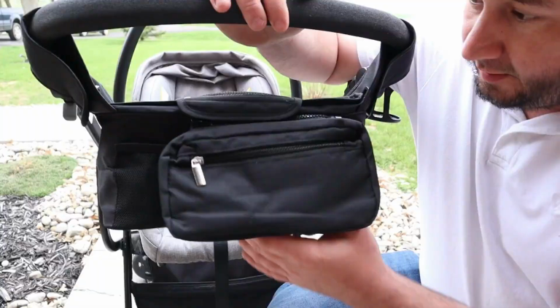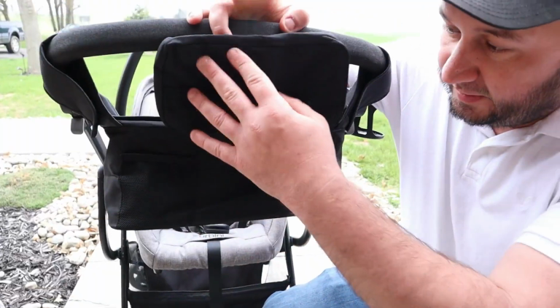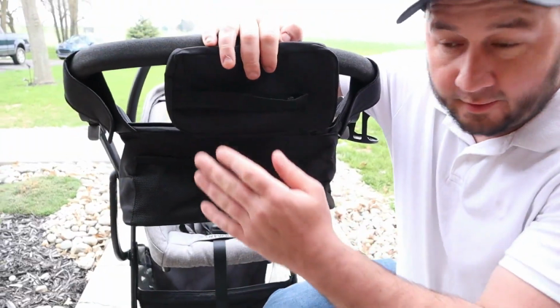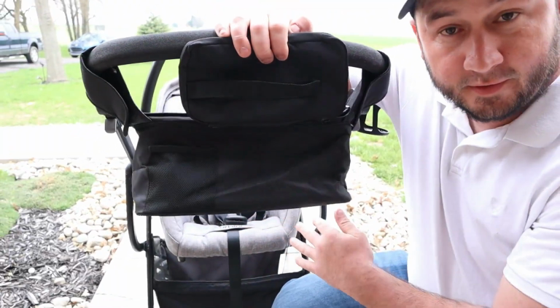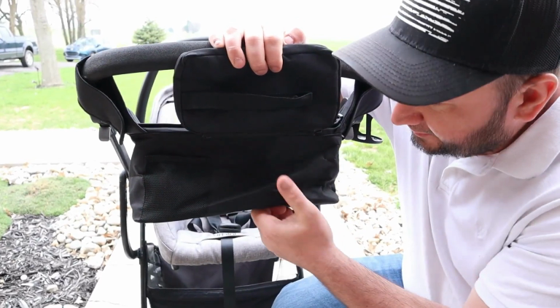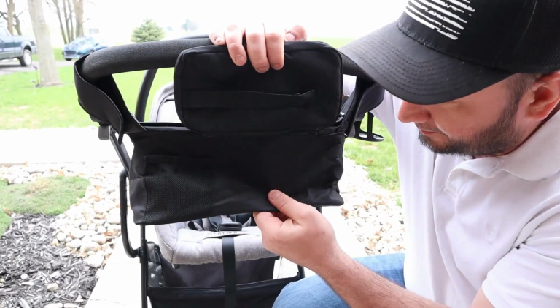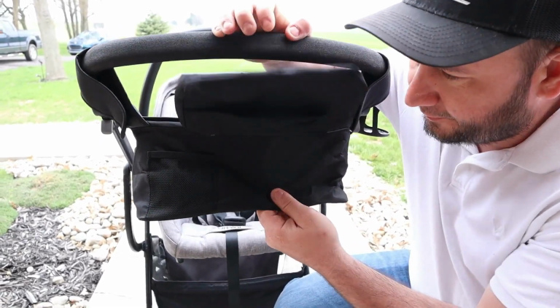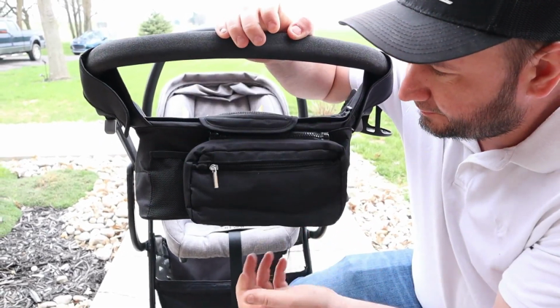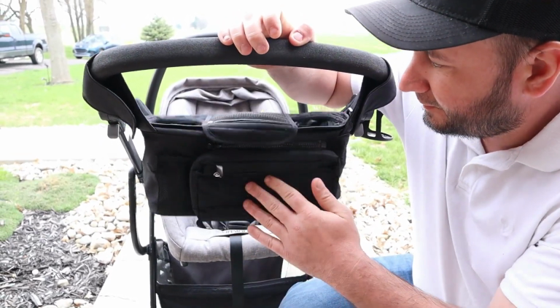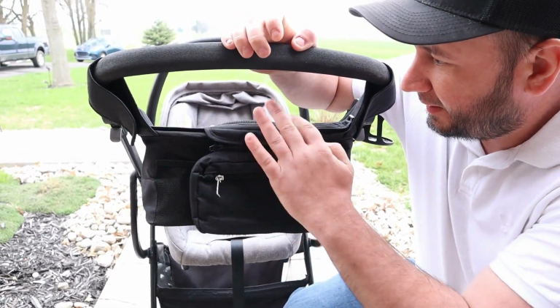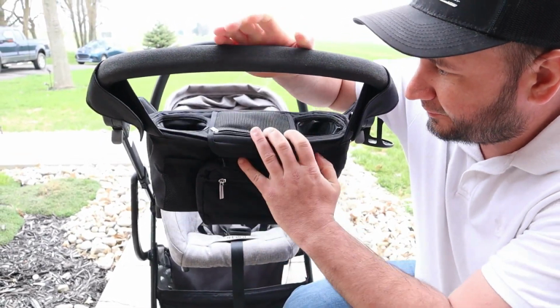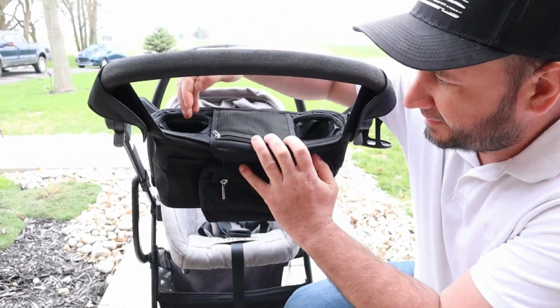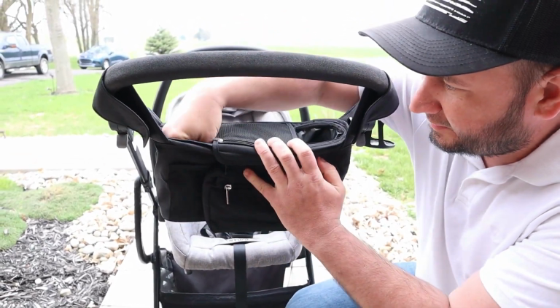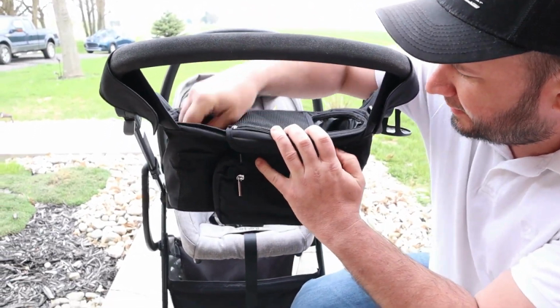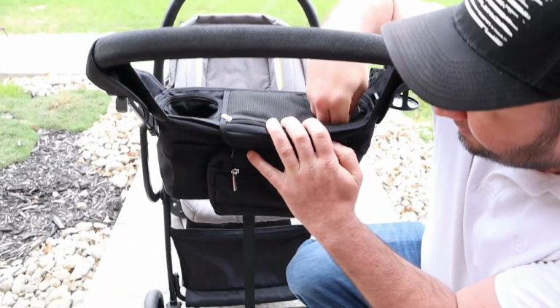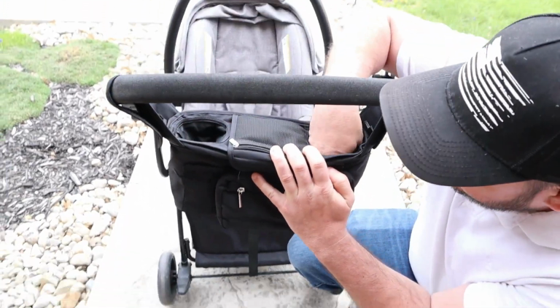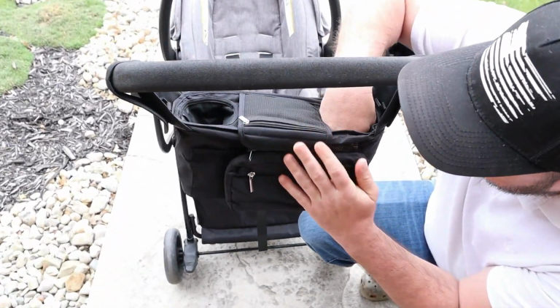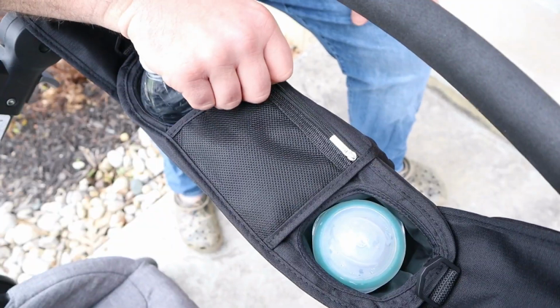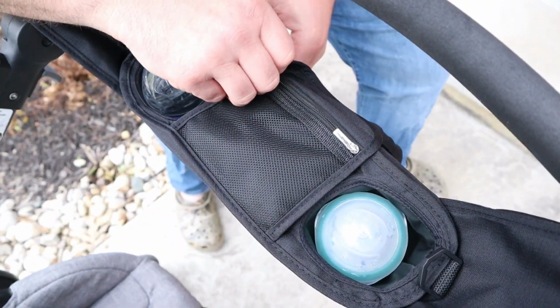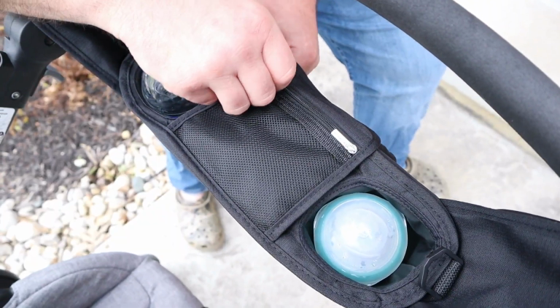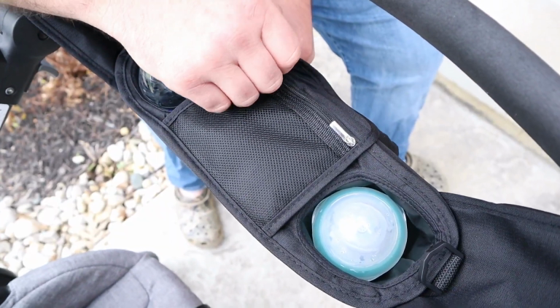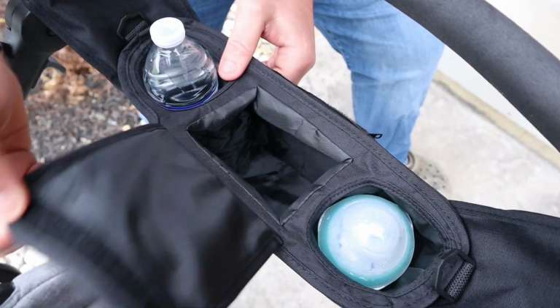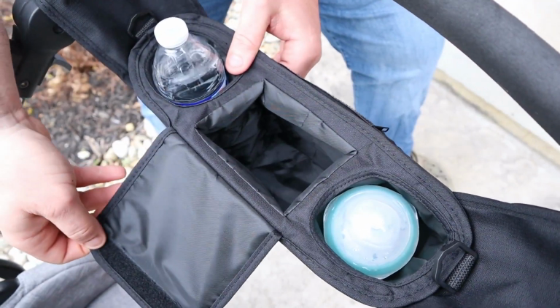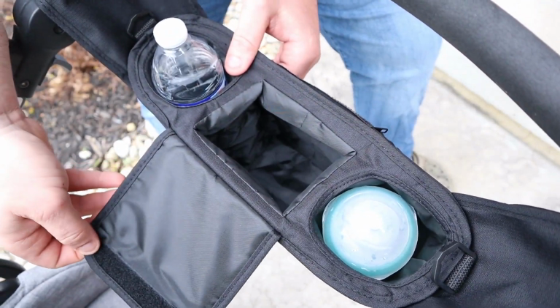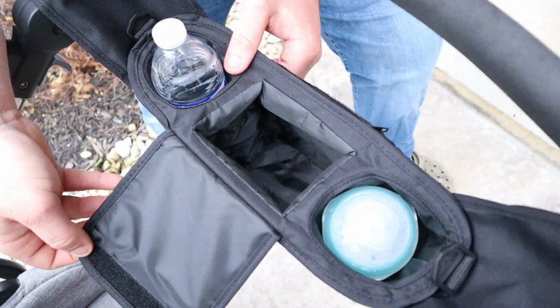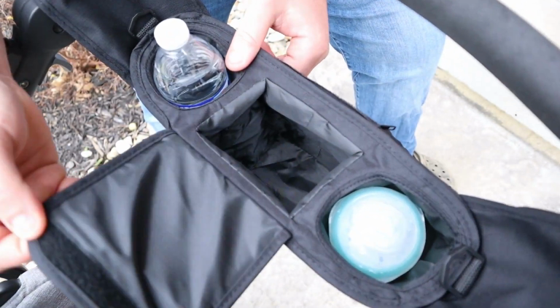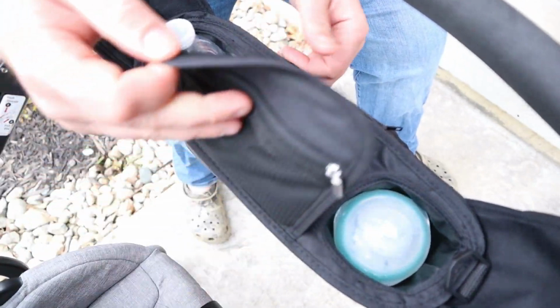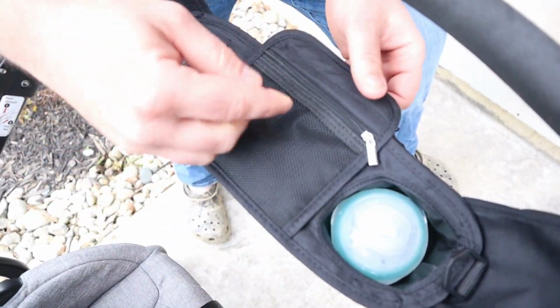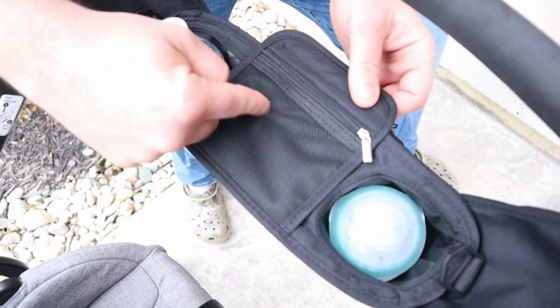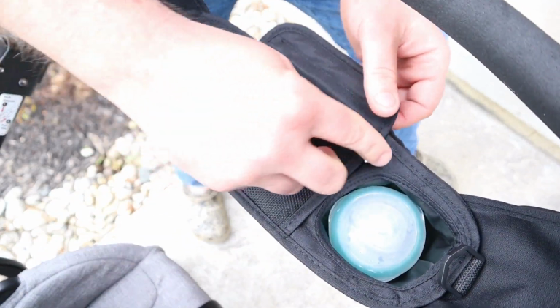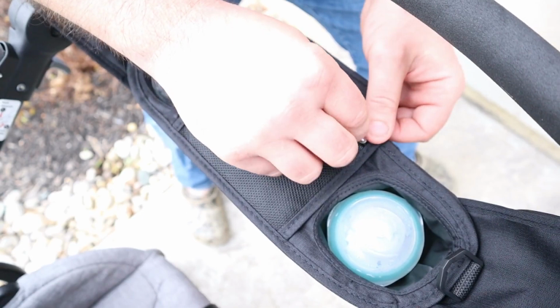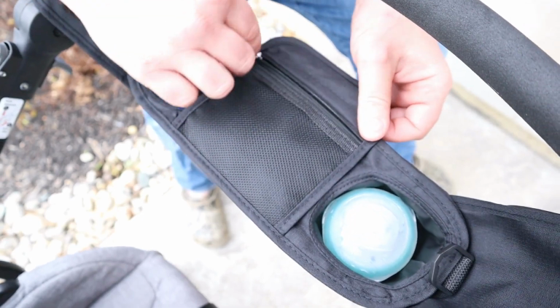The material on this thing is waterproof and it also has insulated cup holders. The center has a Velcro door and a zipper pouch.